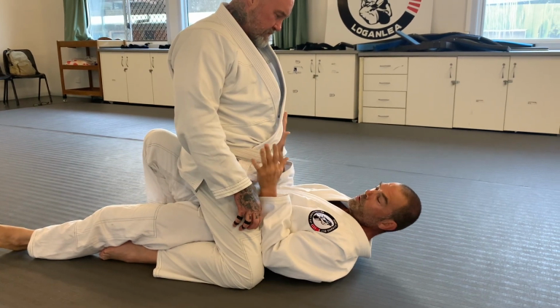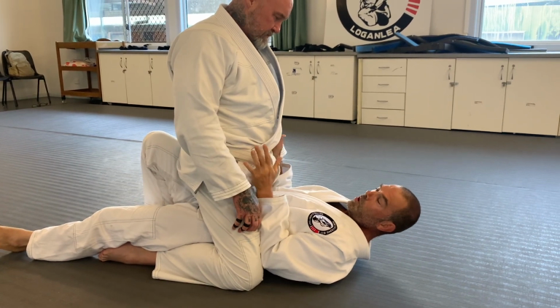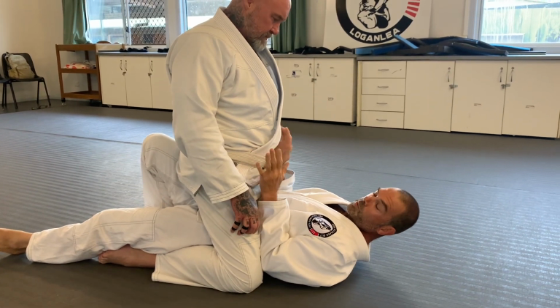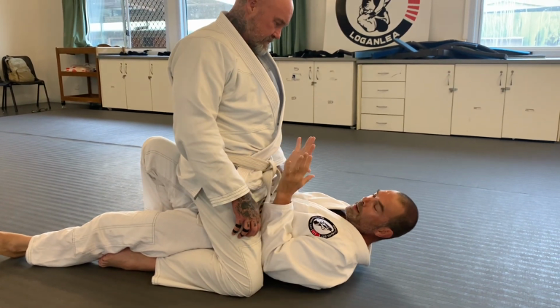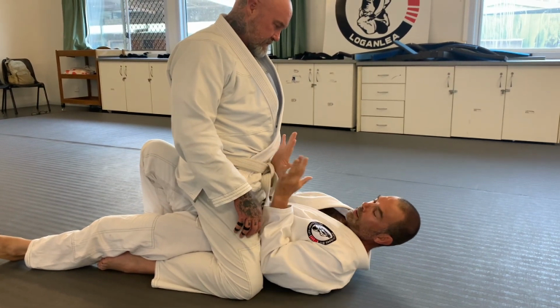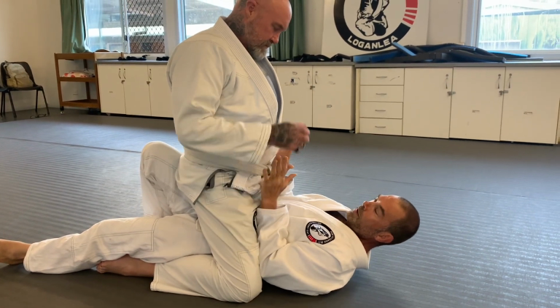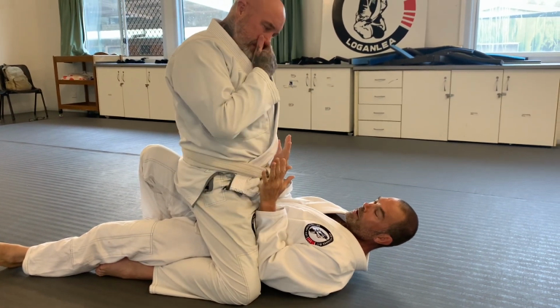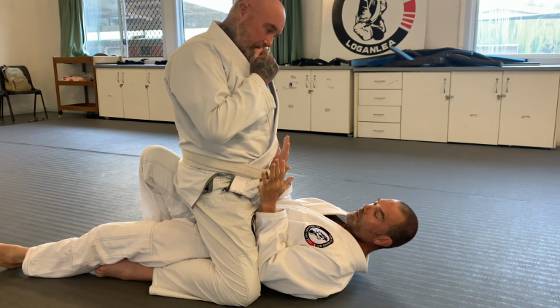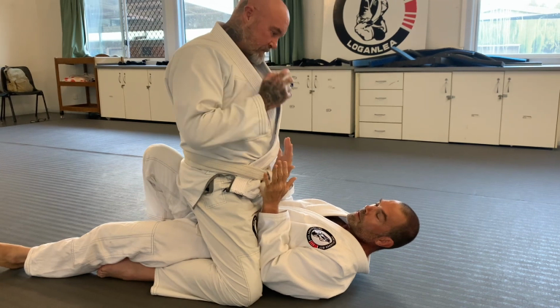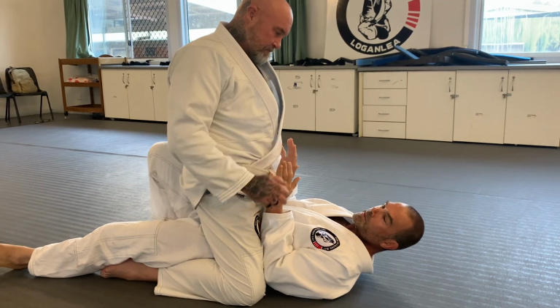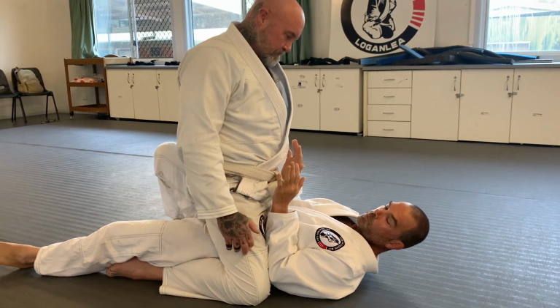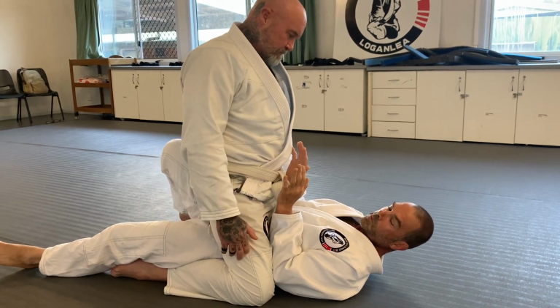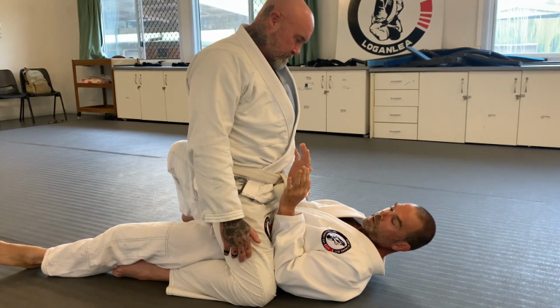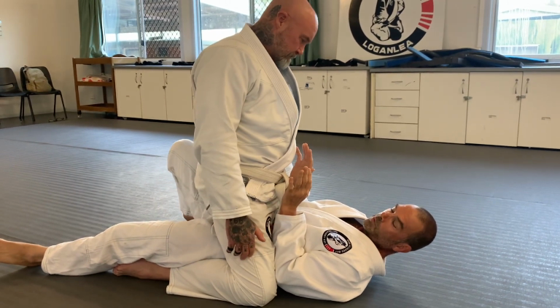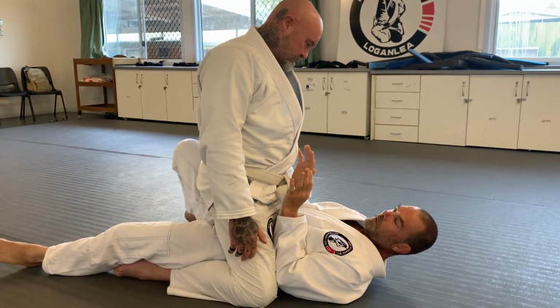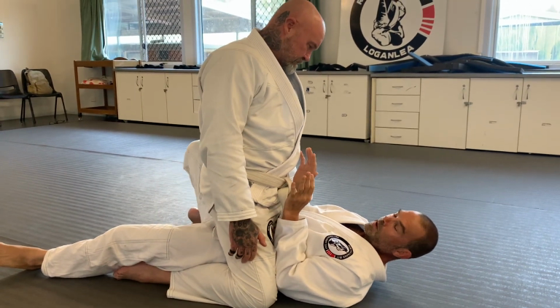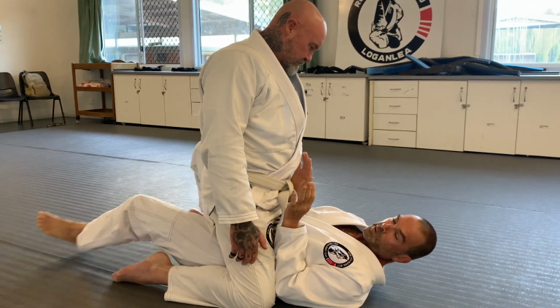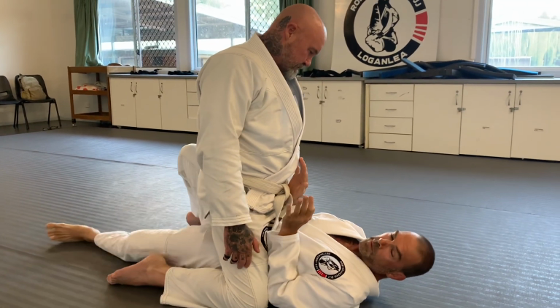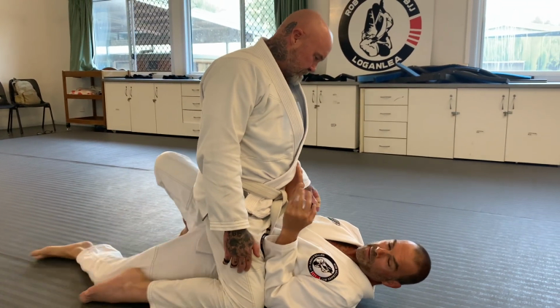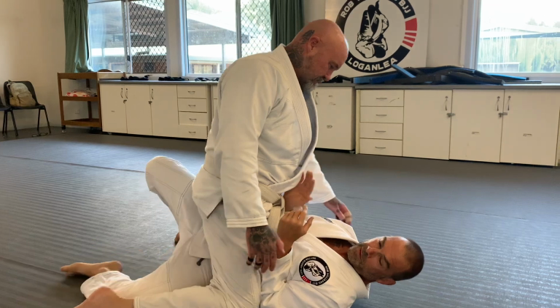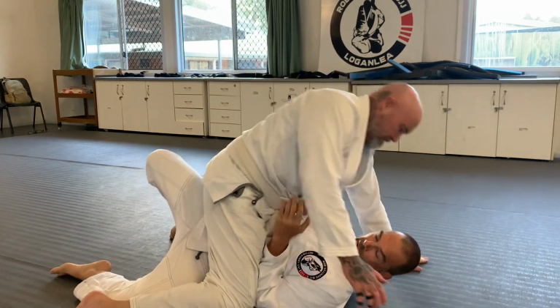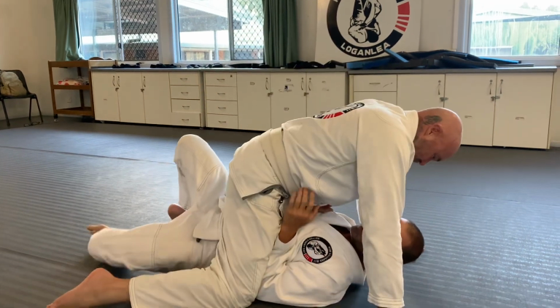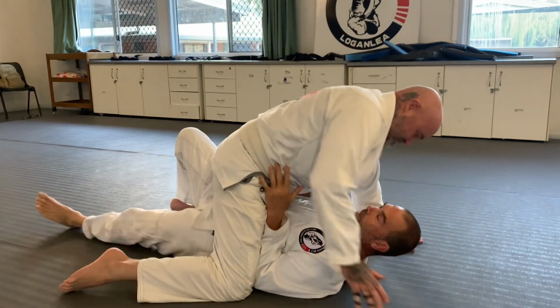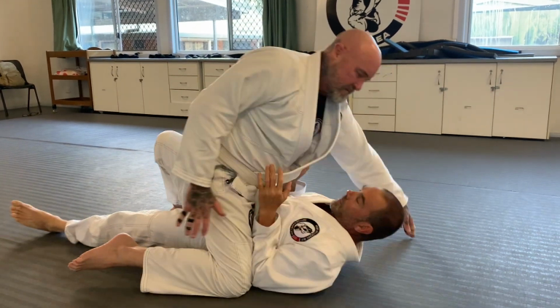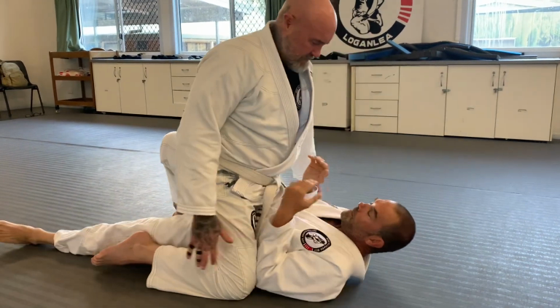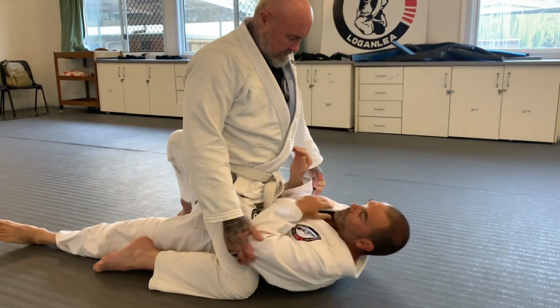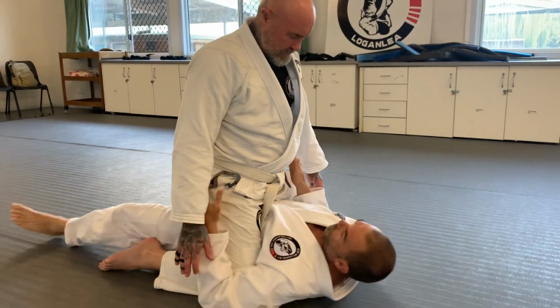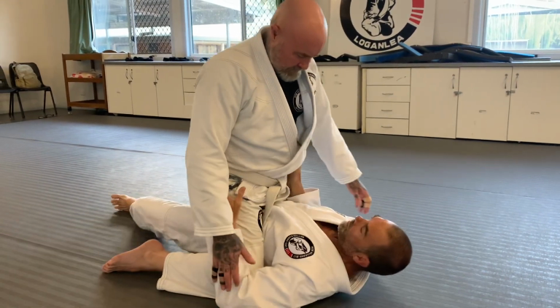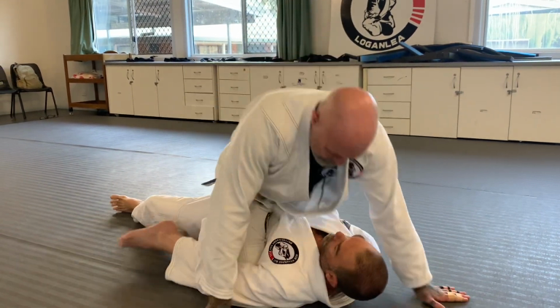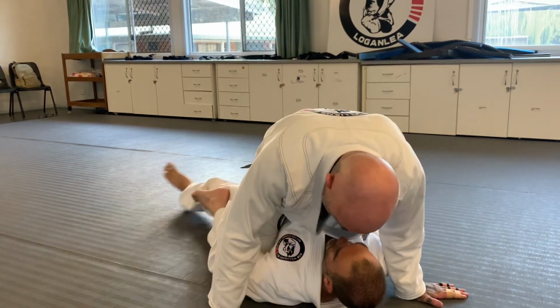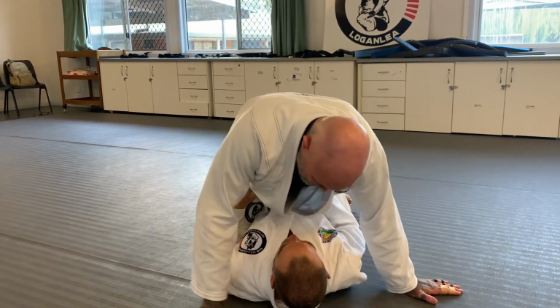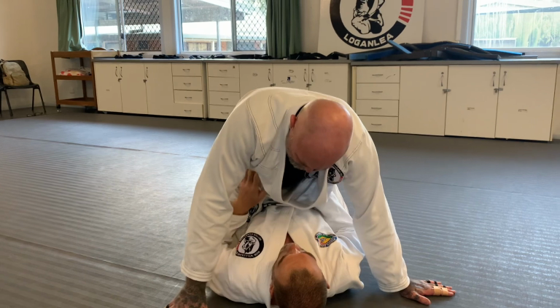I can kind of lock in between that leg and my arms. Then I can start walking my foot out a little bit, start pulling his feet apart and things like that. Just keeping it real simple with what we did.